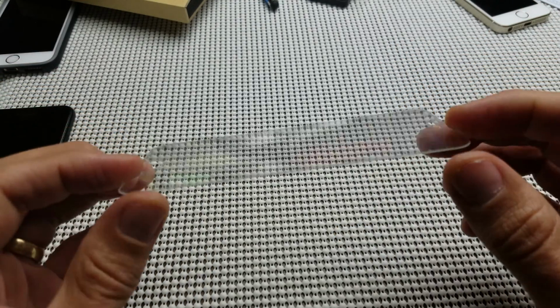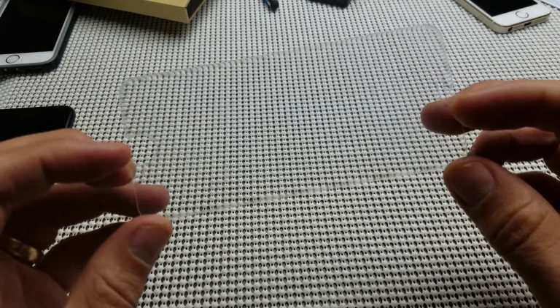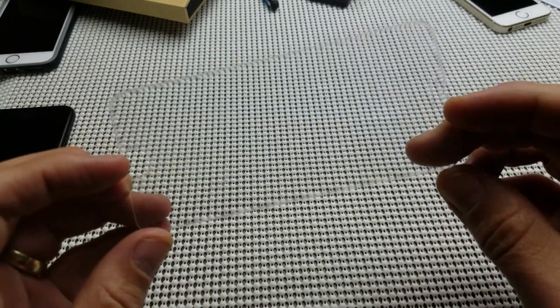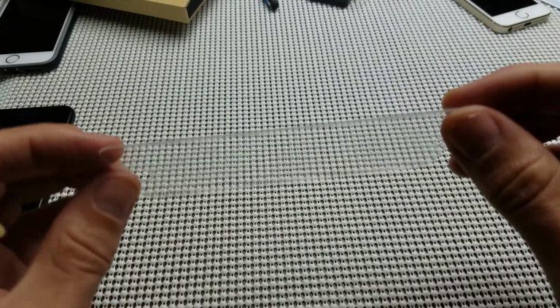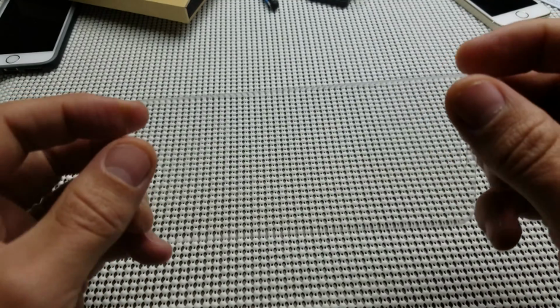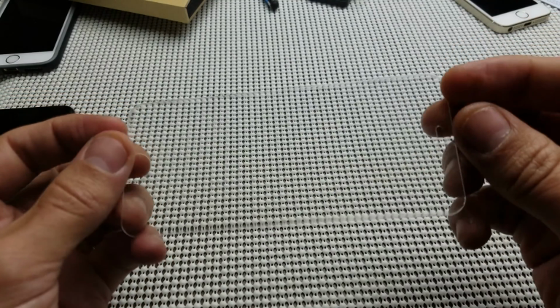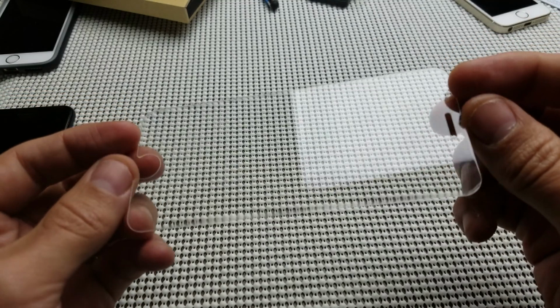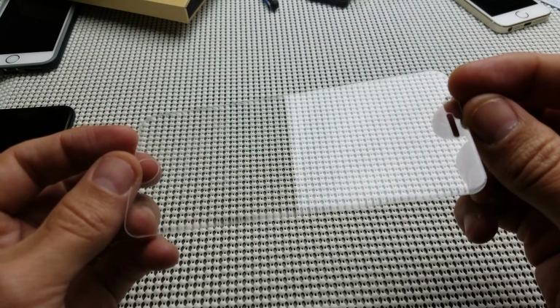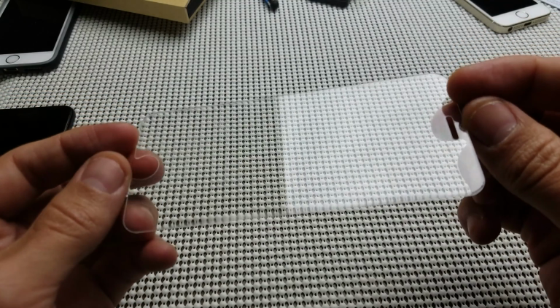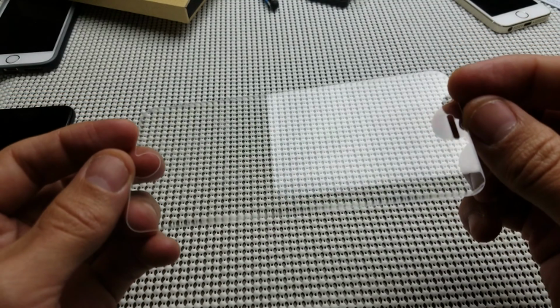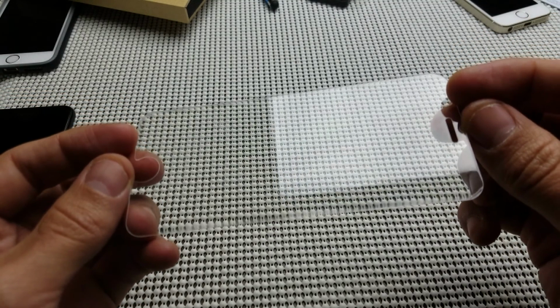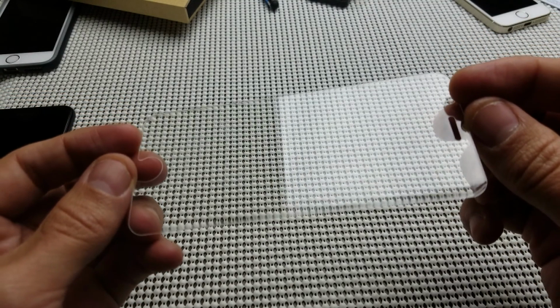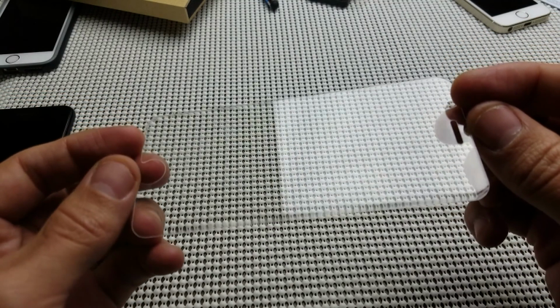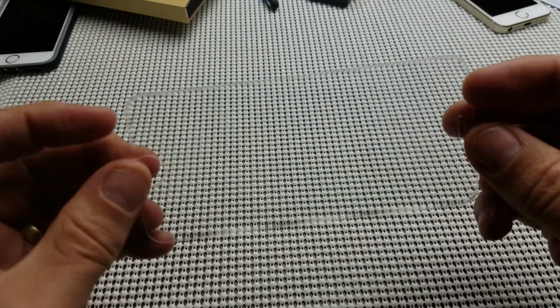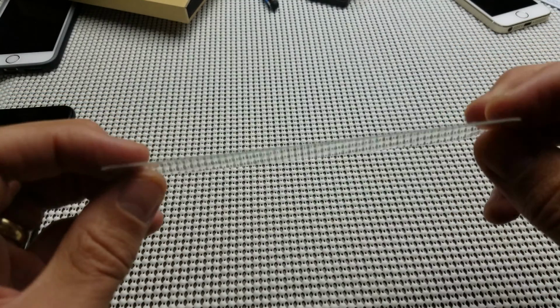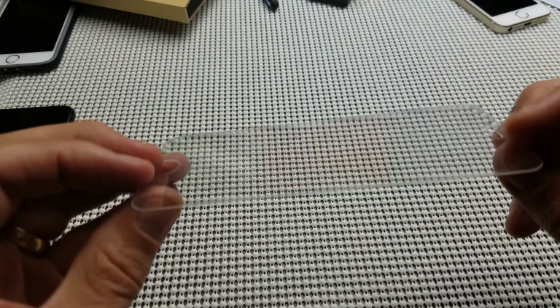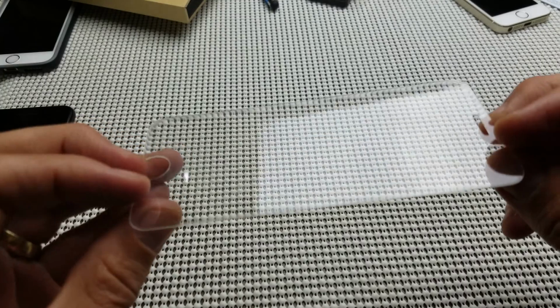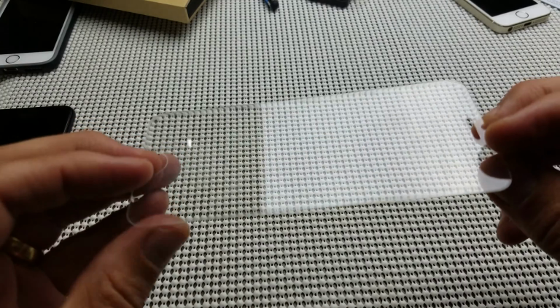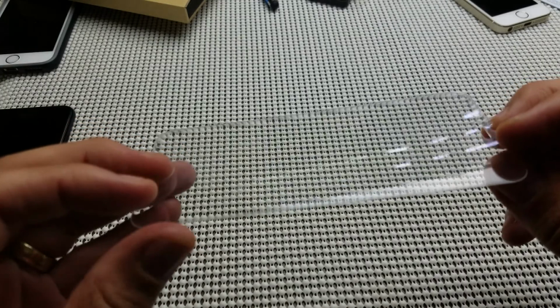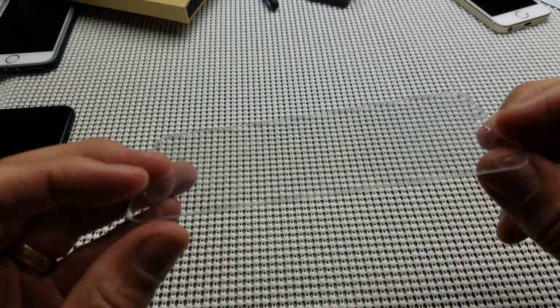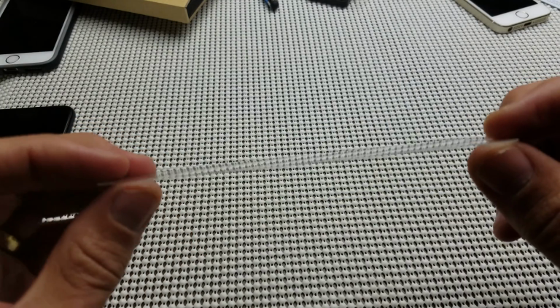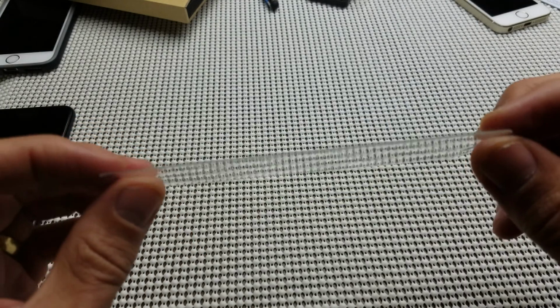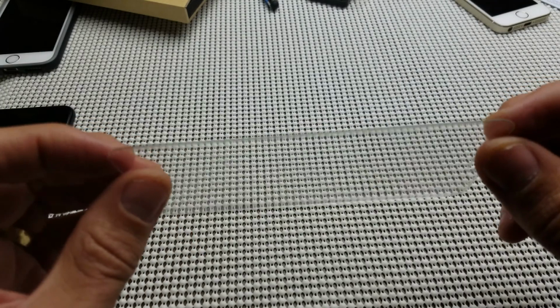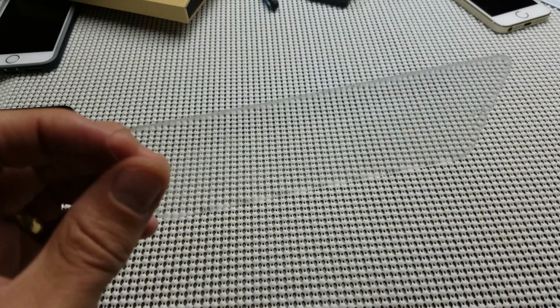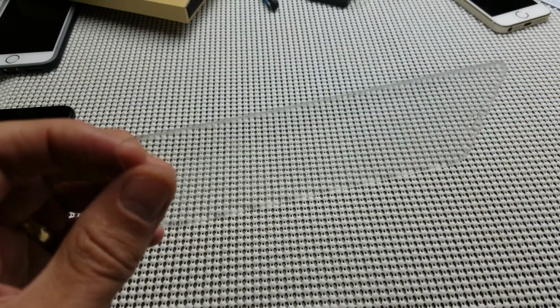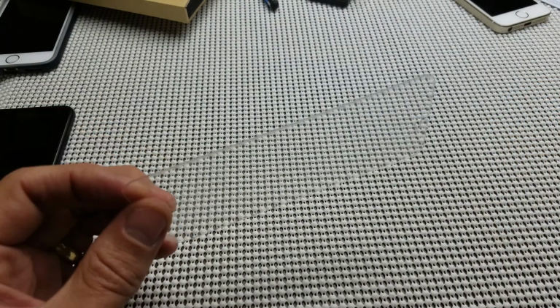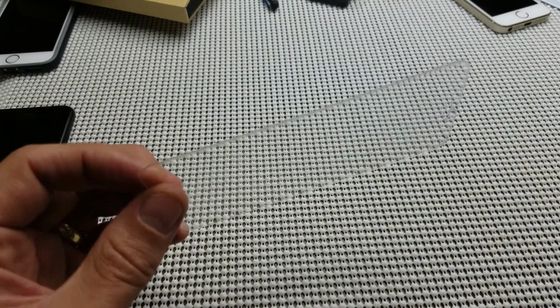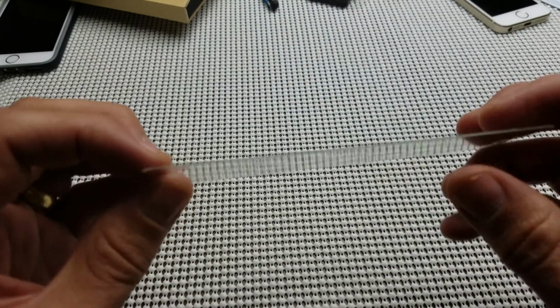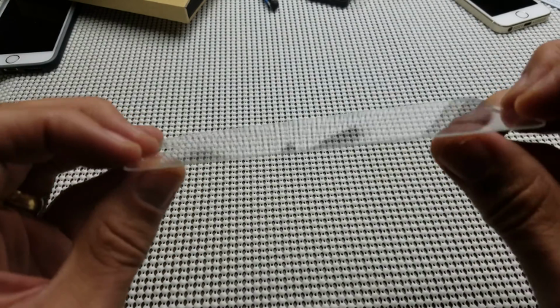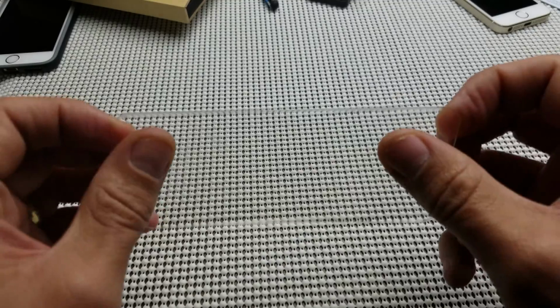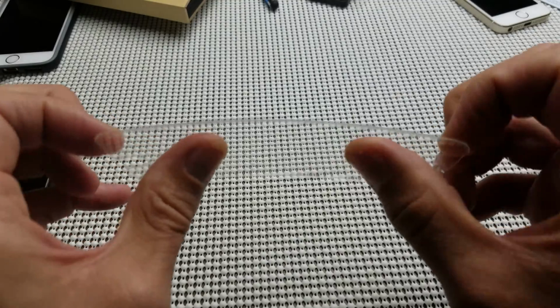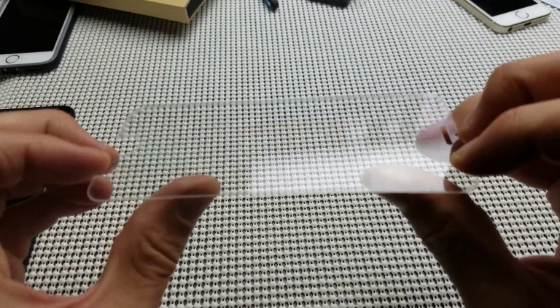And this one right here, just as an example — this here is a thickness of 0.33 millimeters, and this is 9H in hardness. So I'm going to go ahead and bend this one.